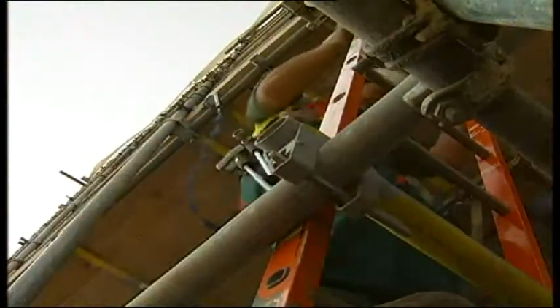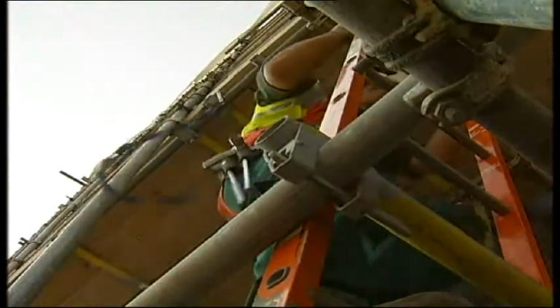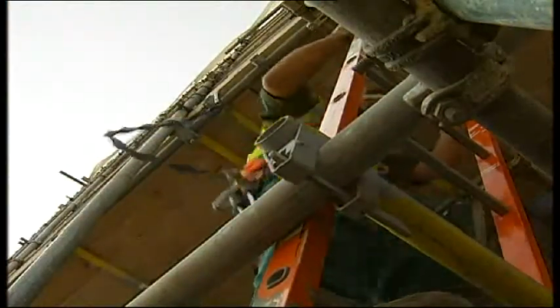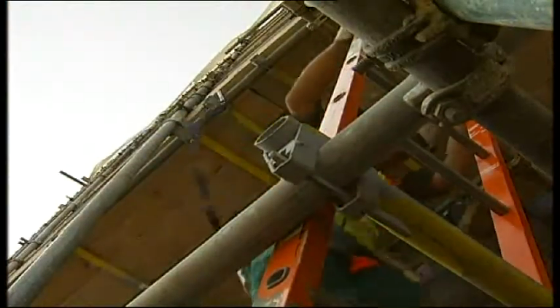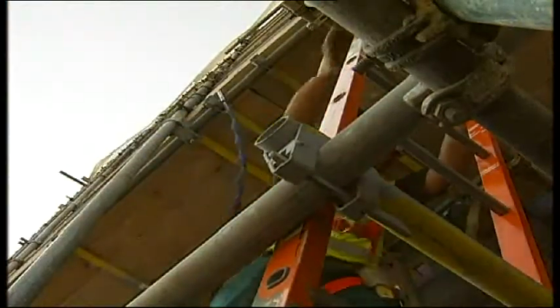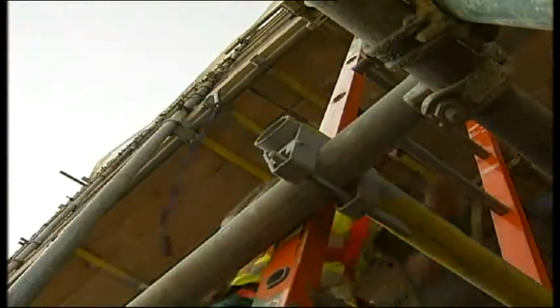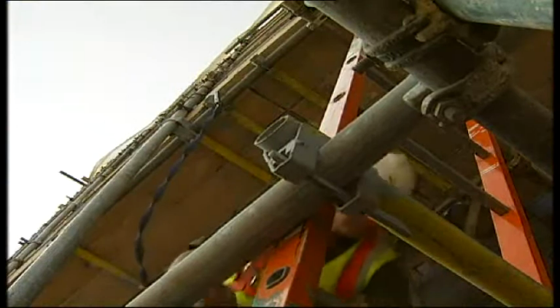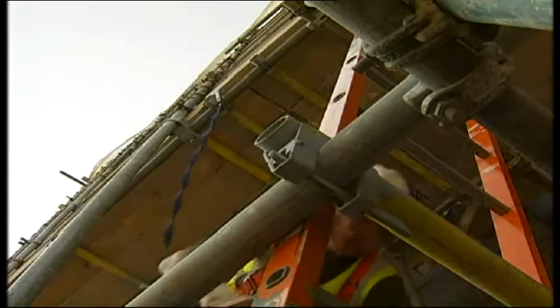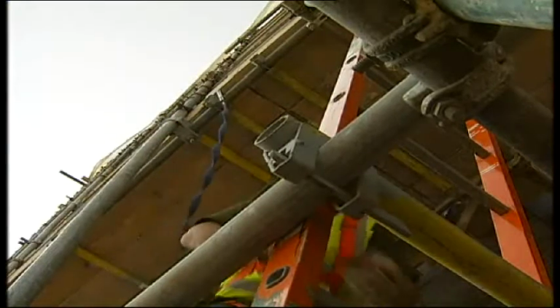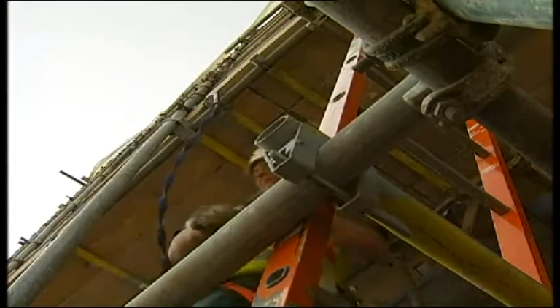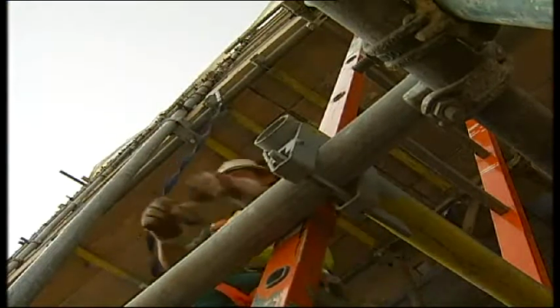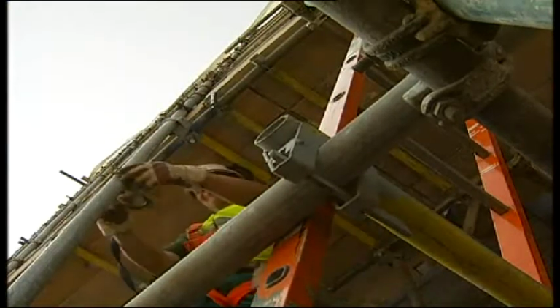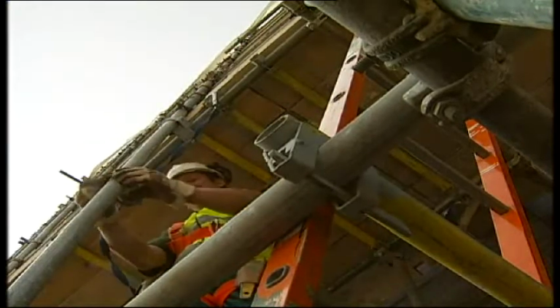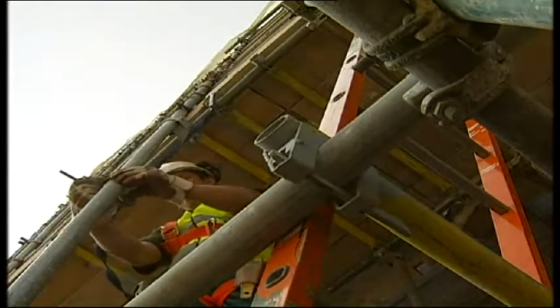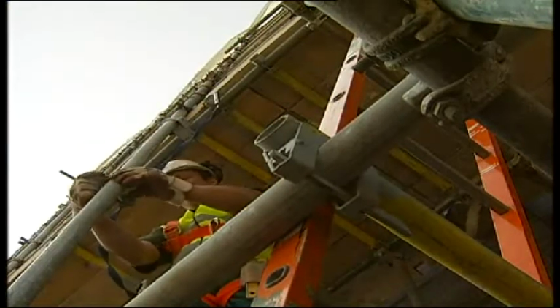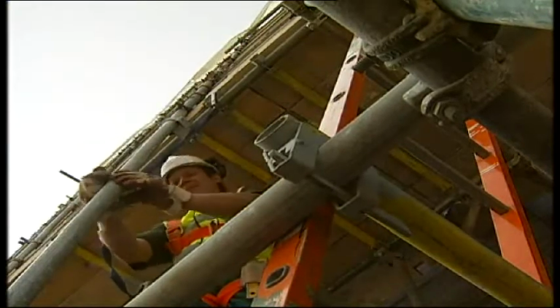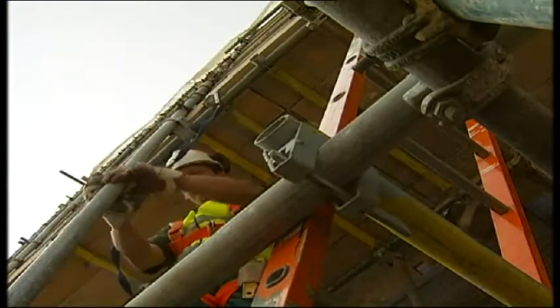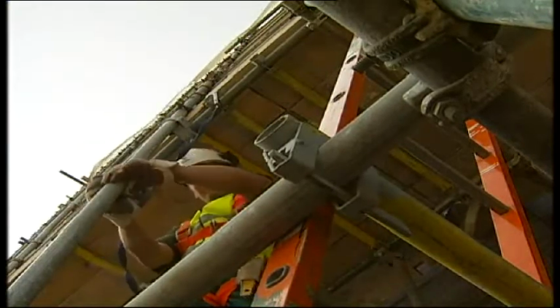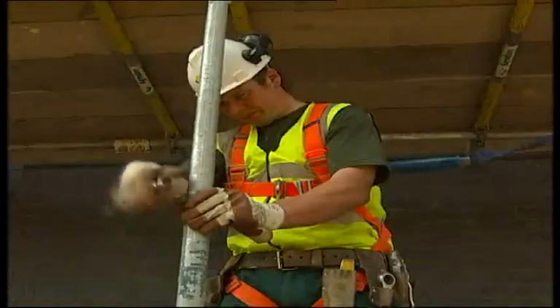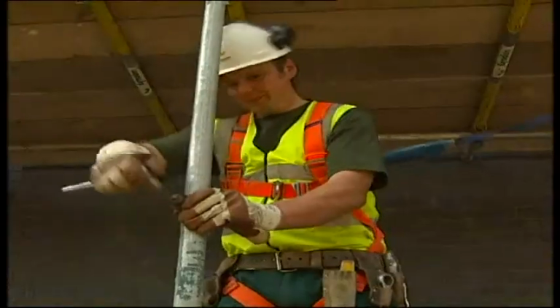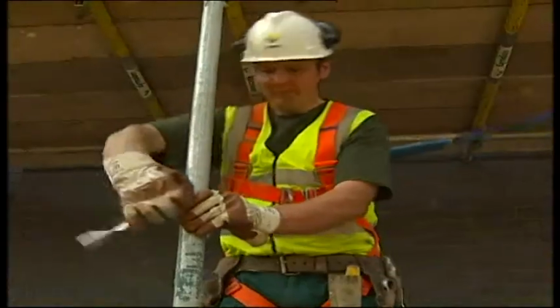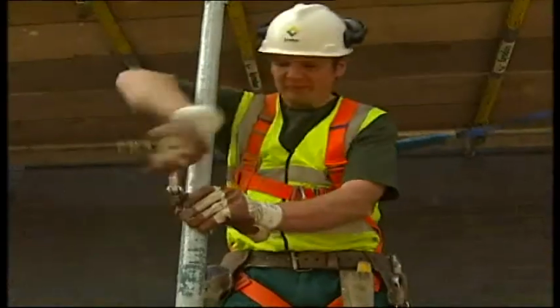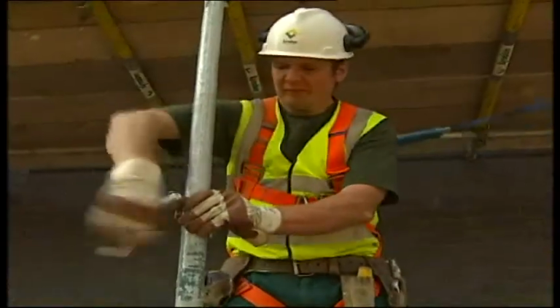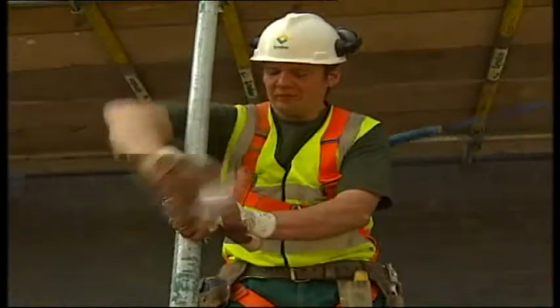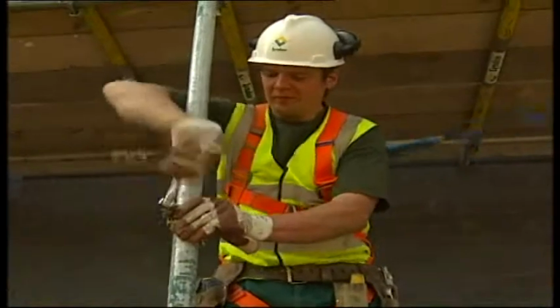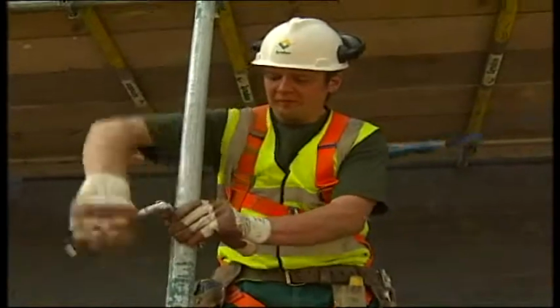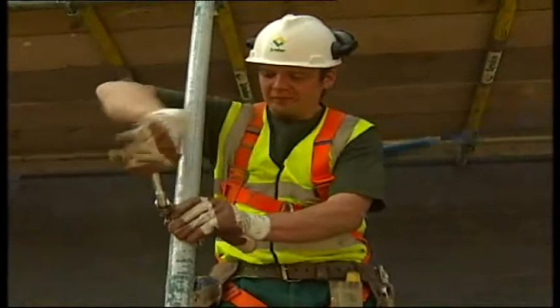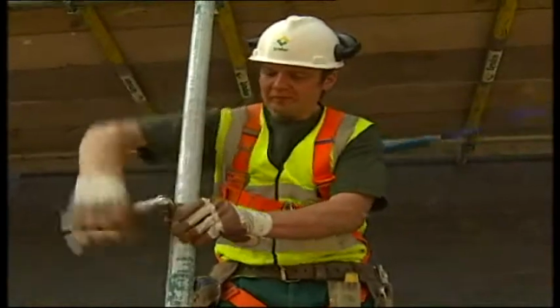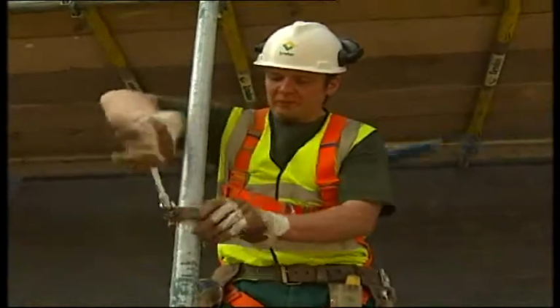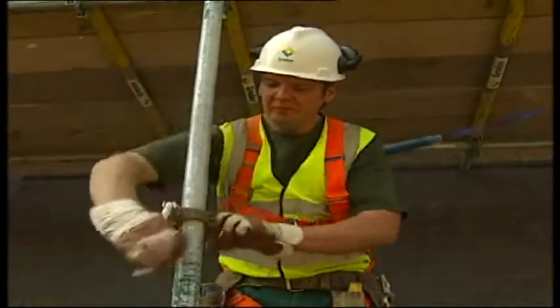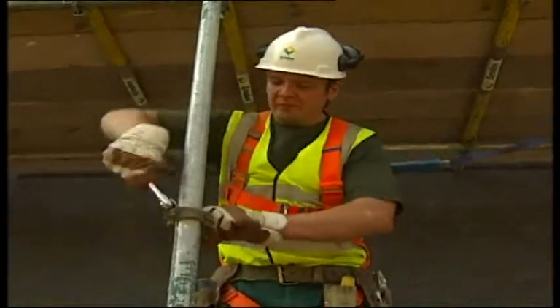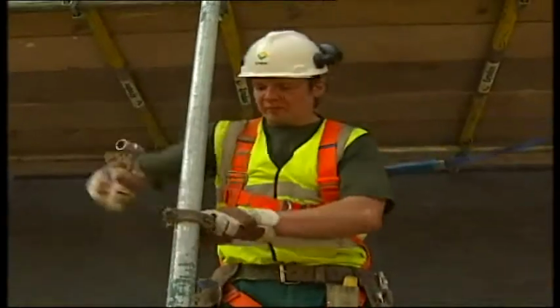You must use the safety step or clip on at first lift height until you have sequentially installed a single handrail on all sides of the working platform.